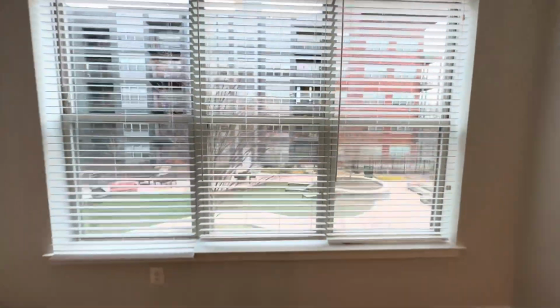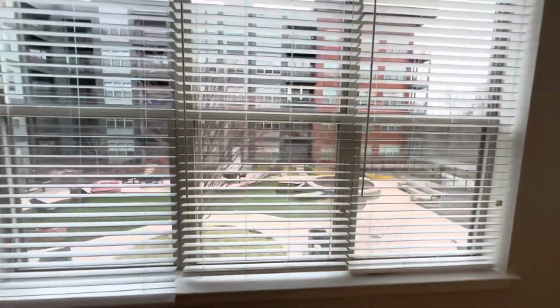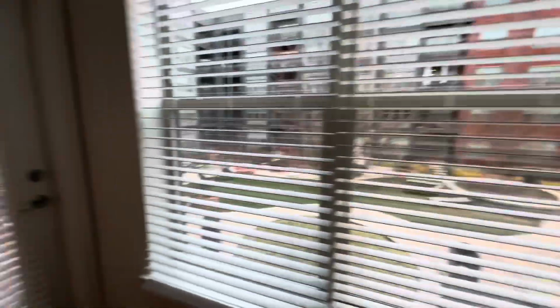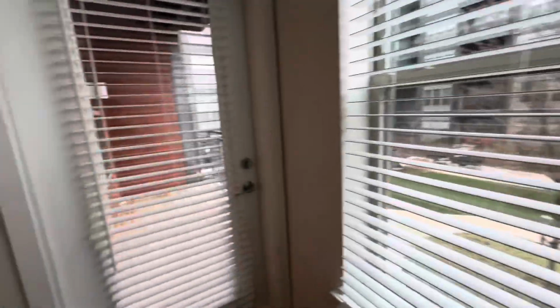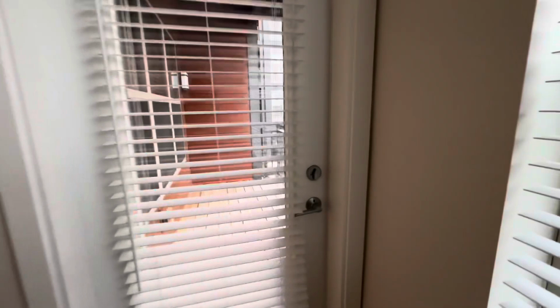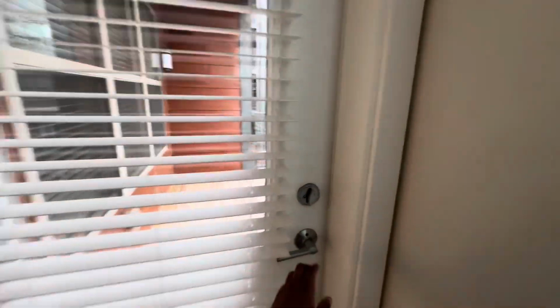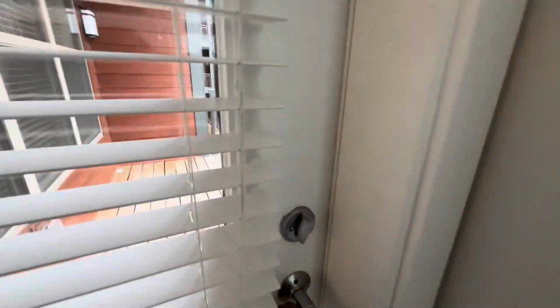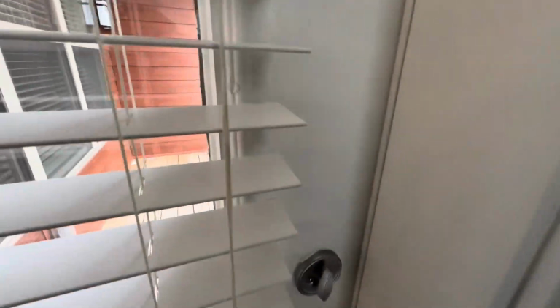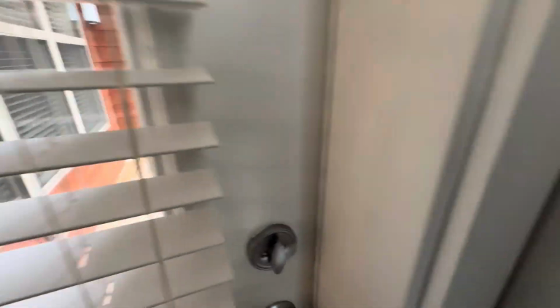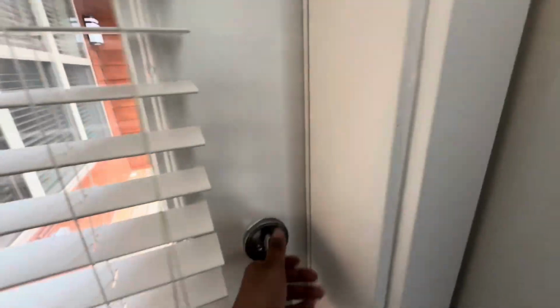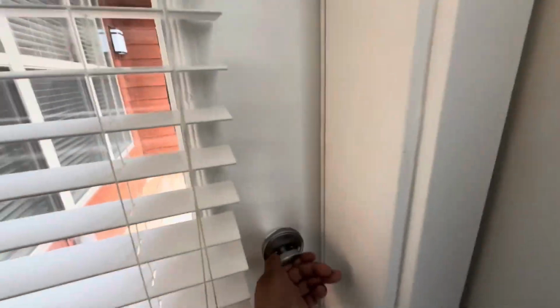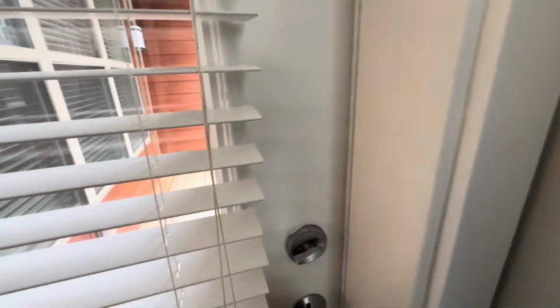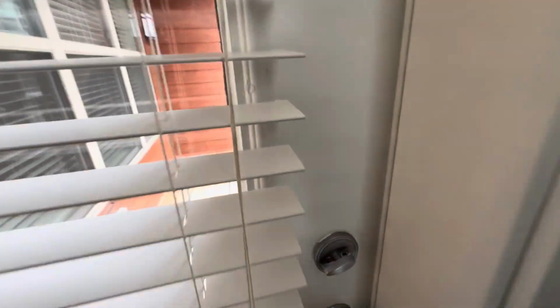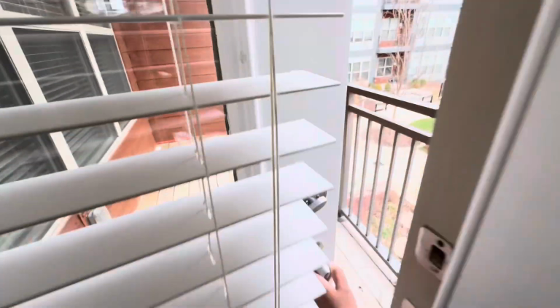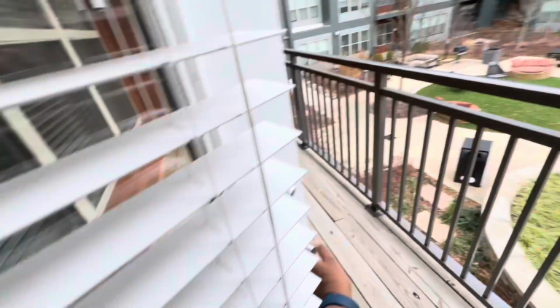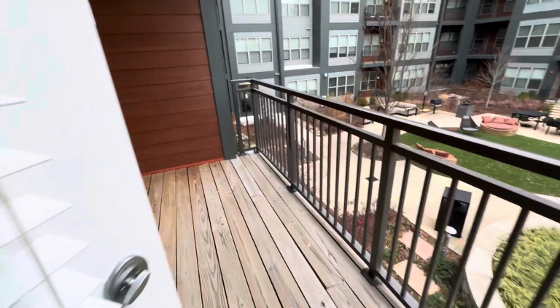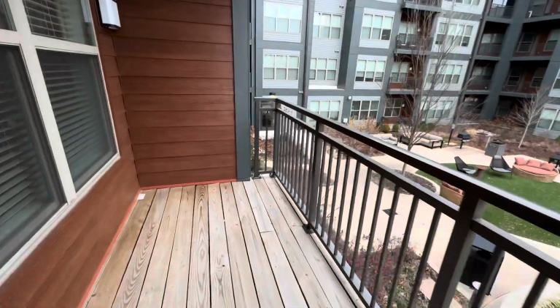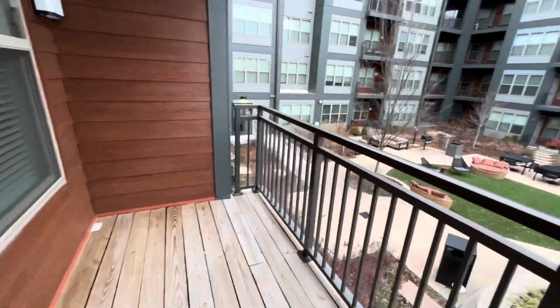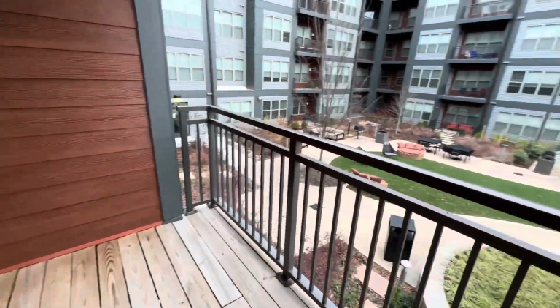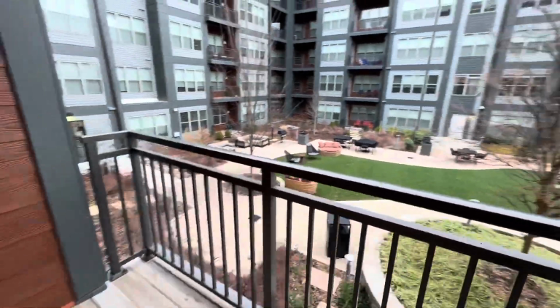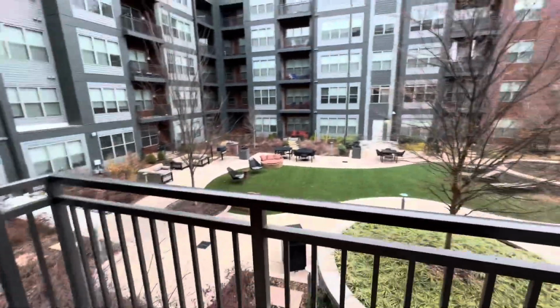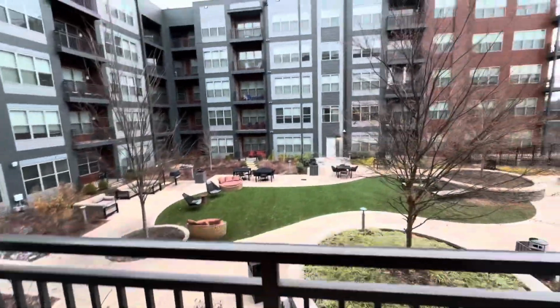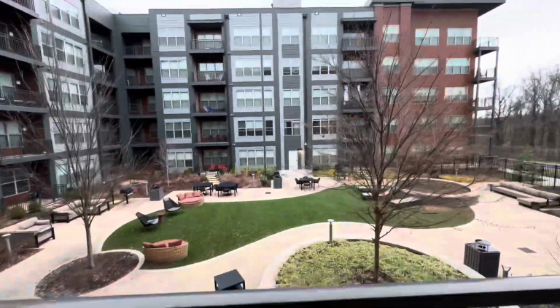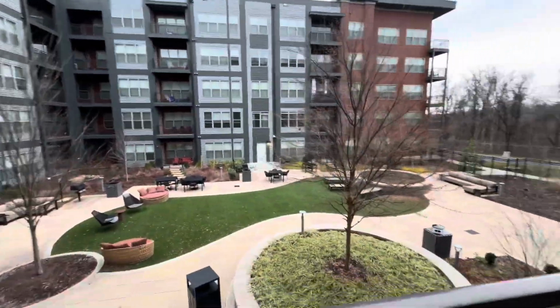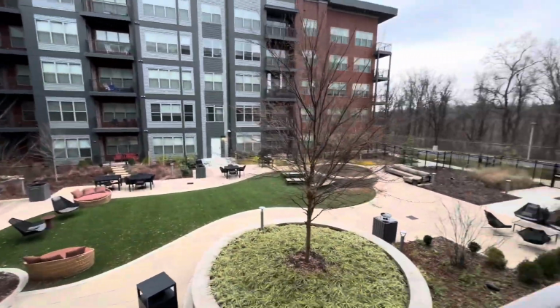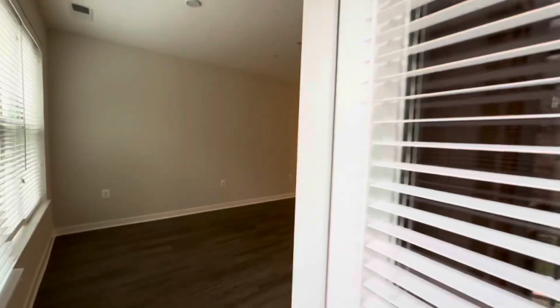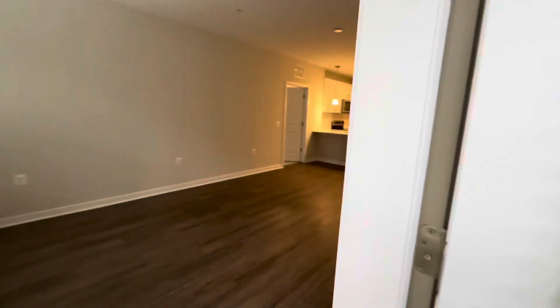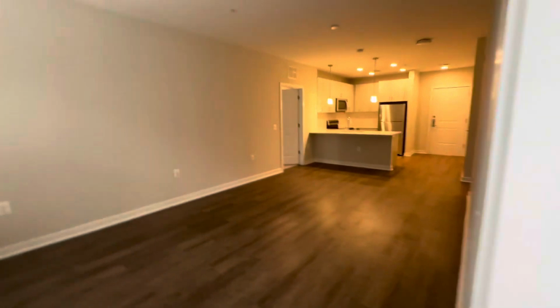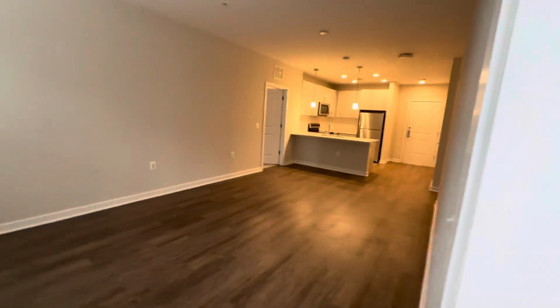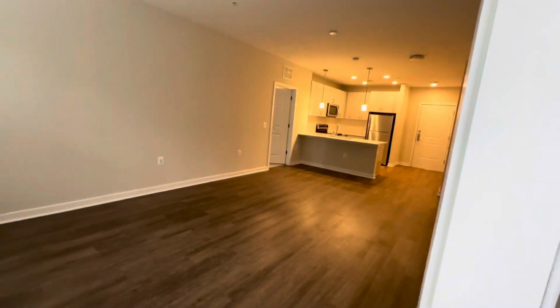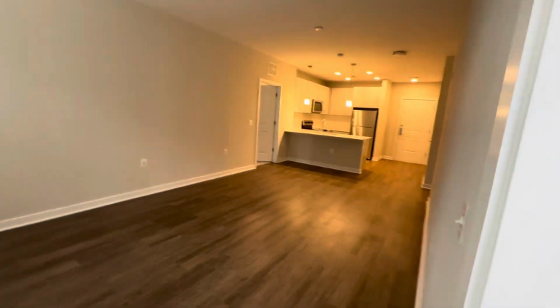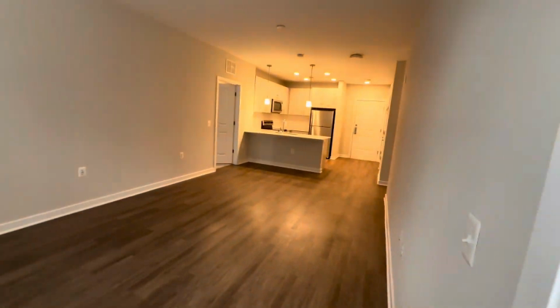Living room area. There's a balcony. So cute.